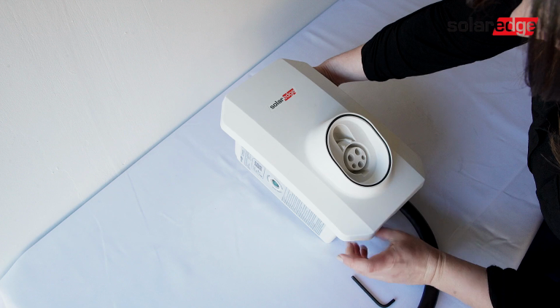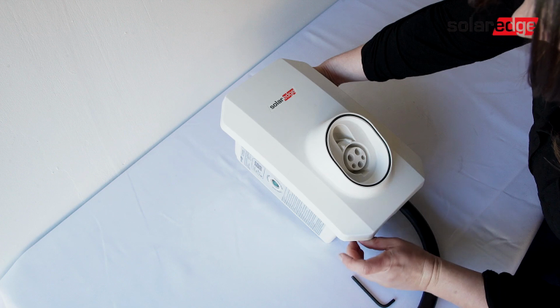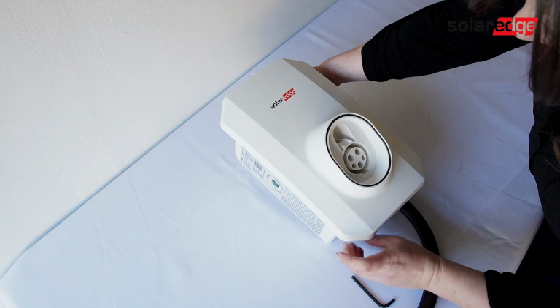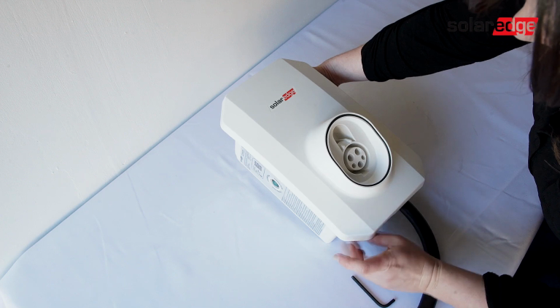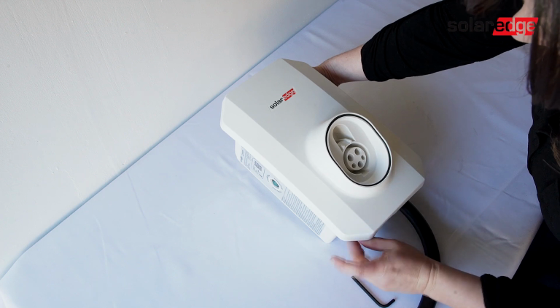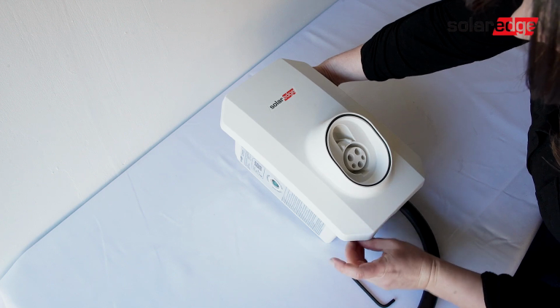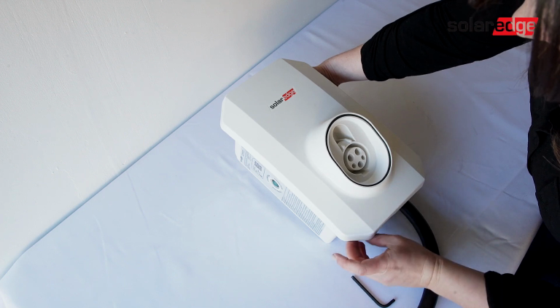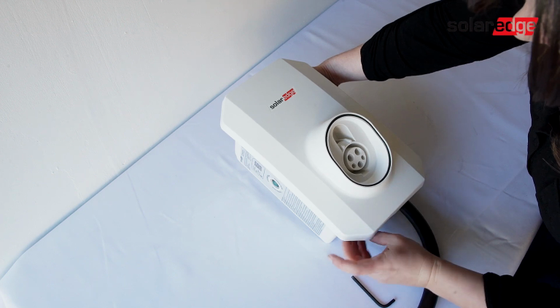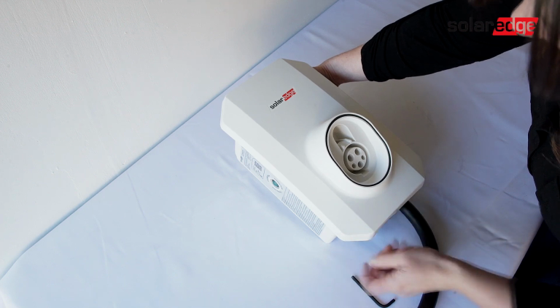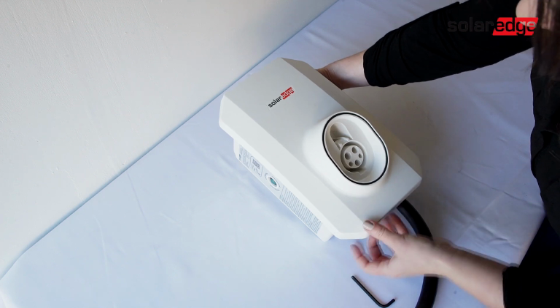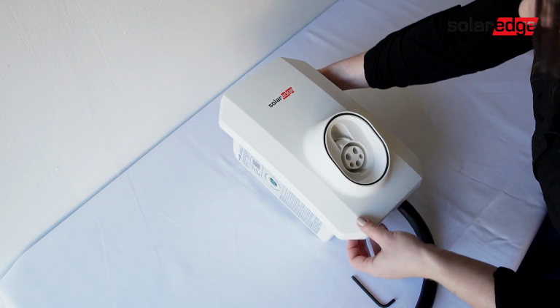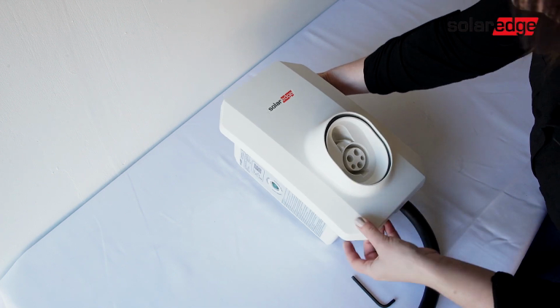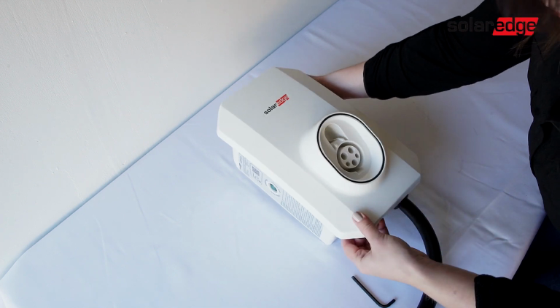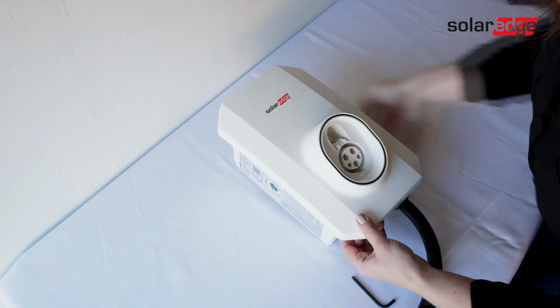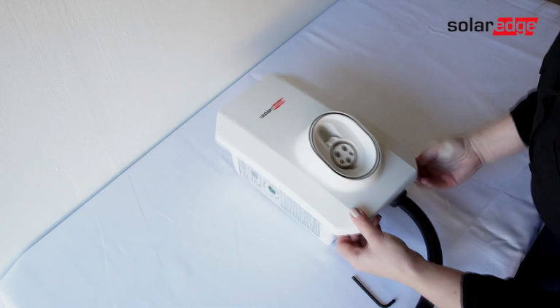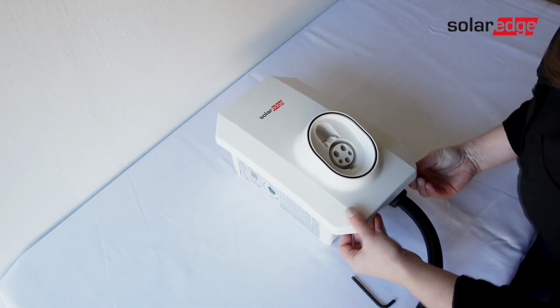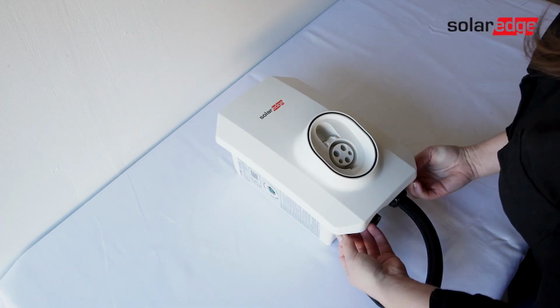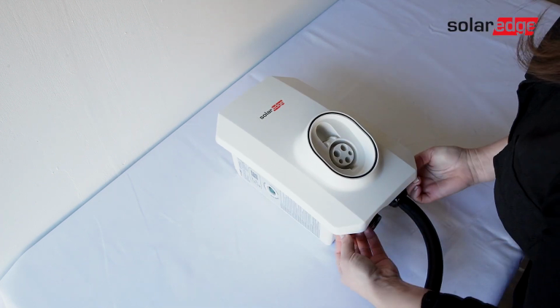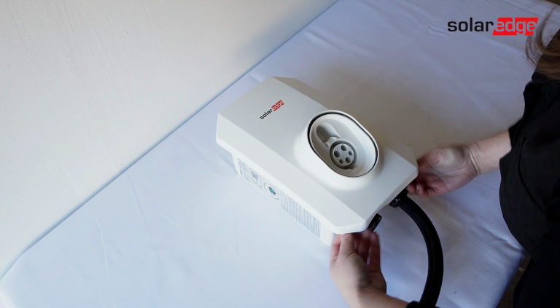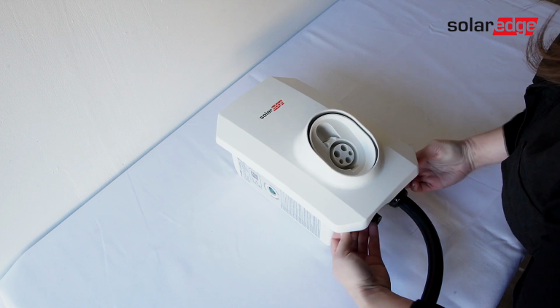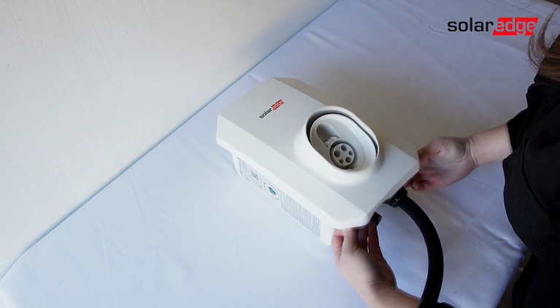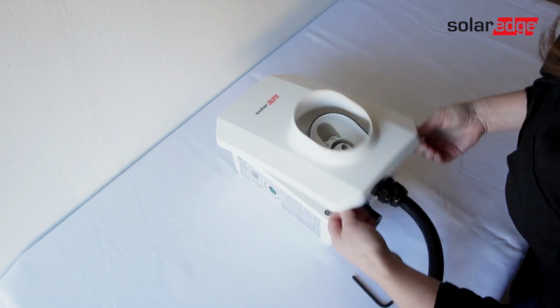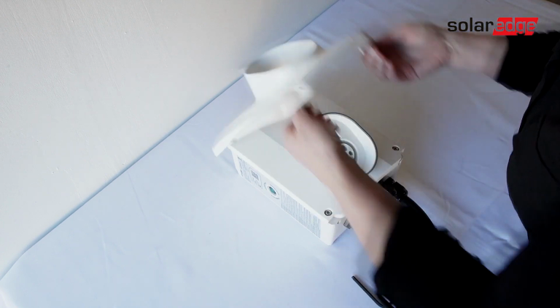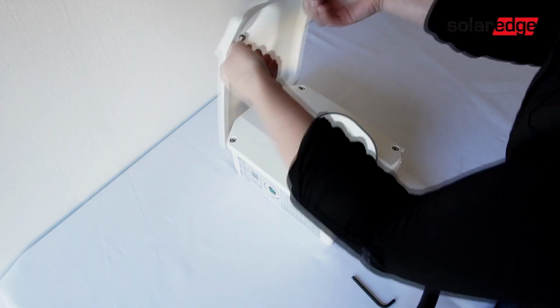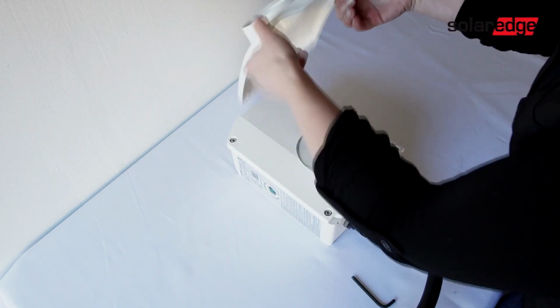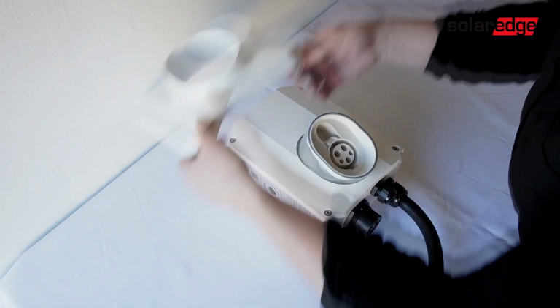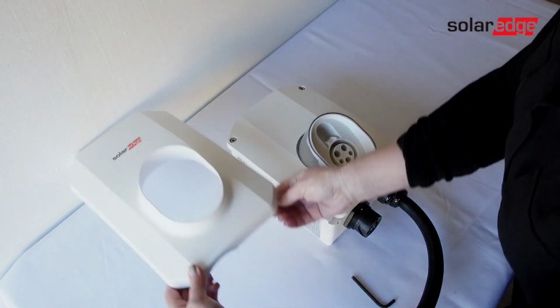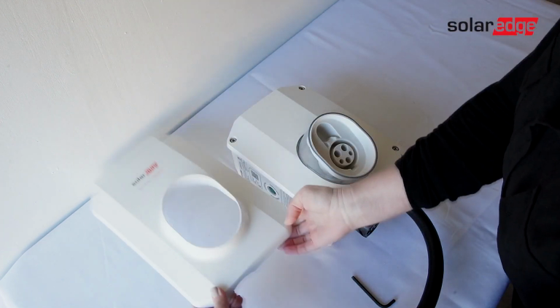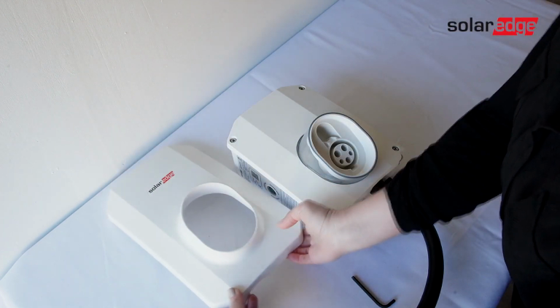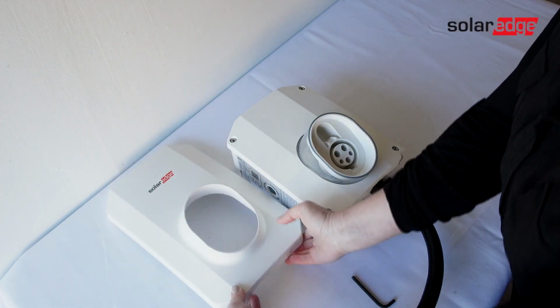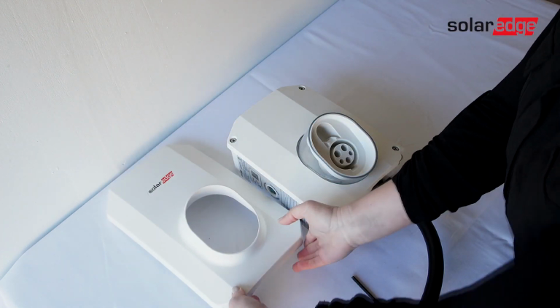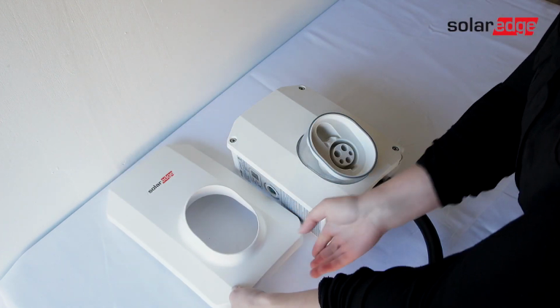Let's now get our Smart EV charger ready to mount by taking off the front cover. Using your Allen key, loosen the two bolts underneath the EV charger and lift the cover off.